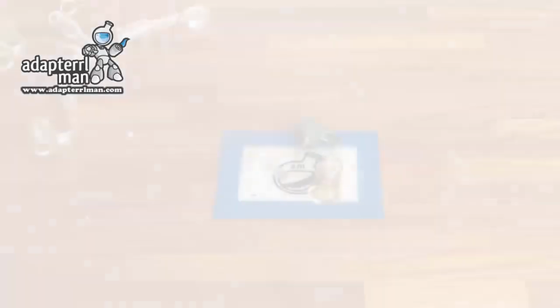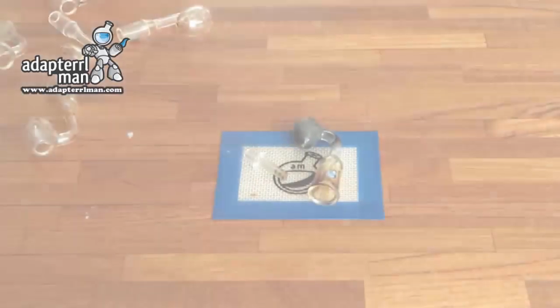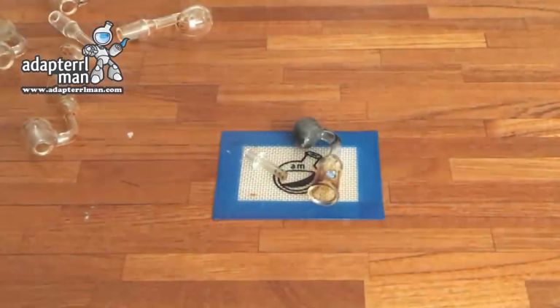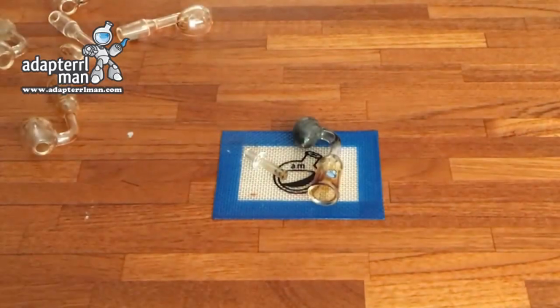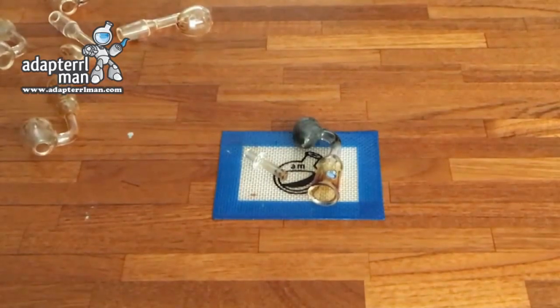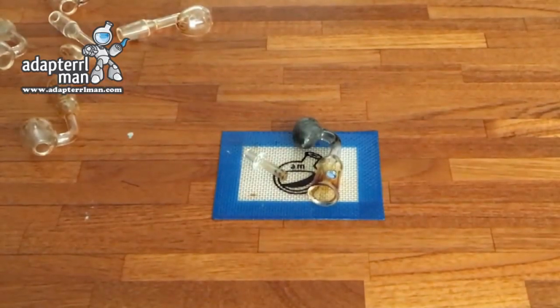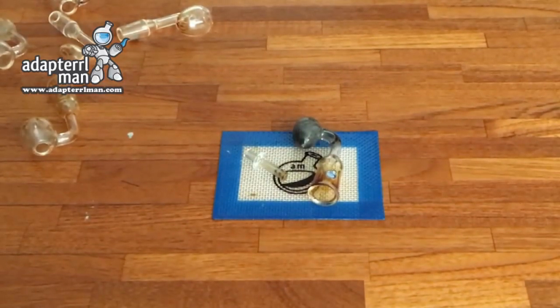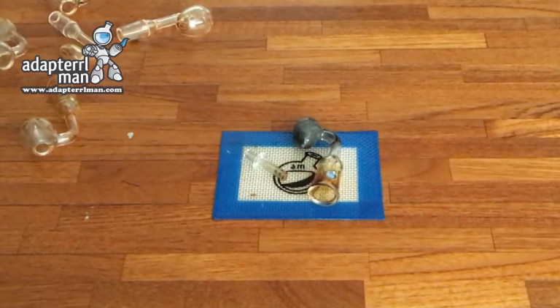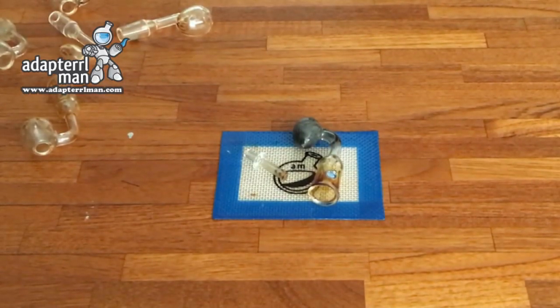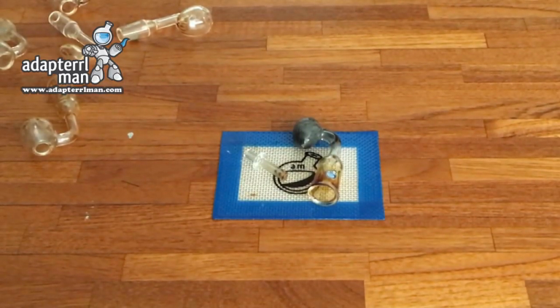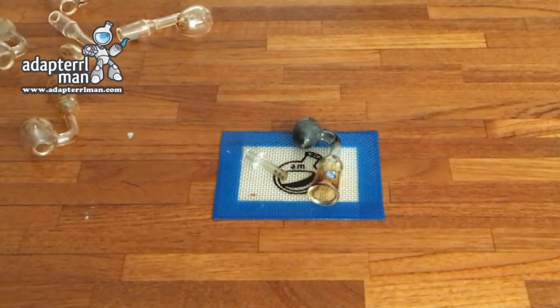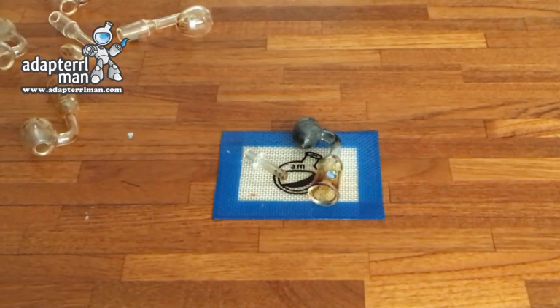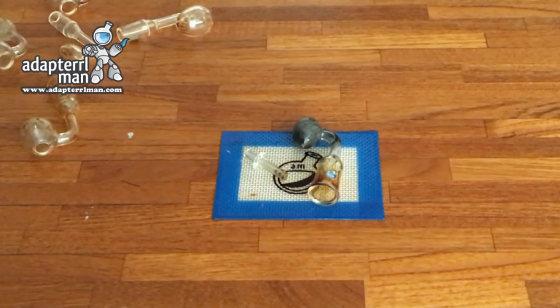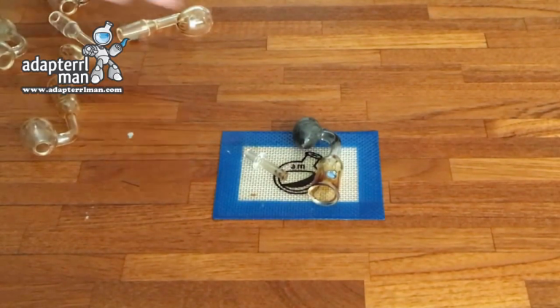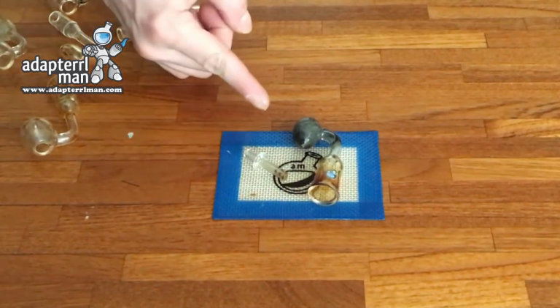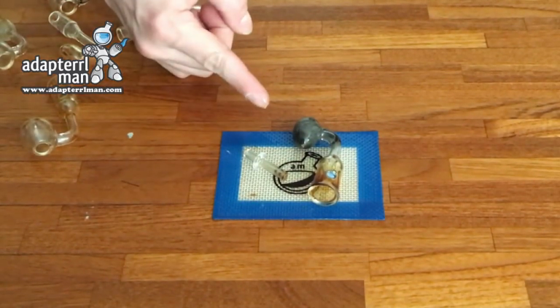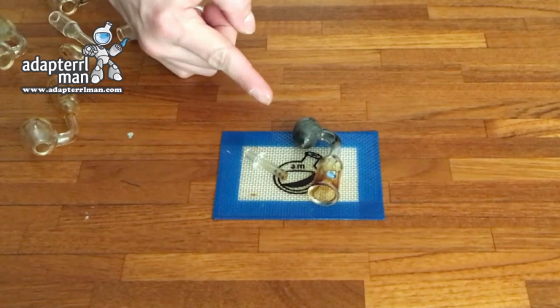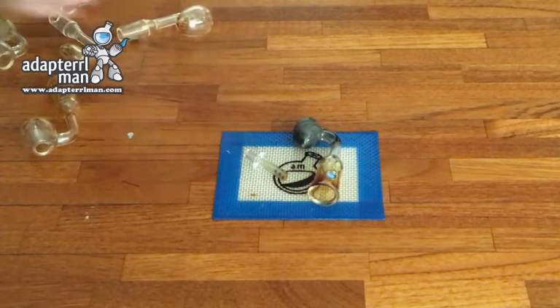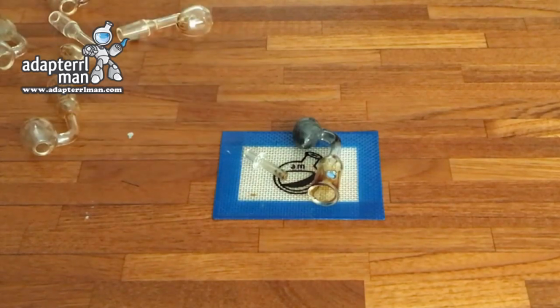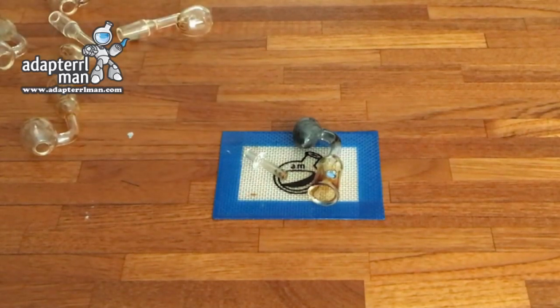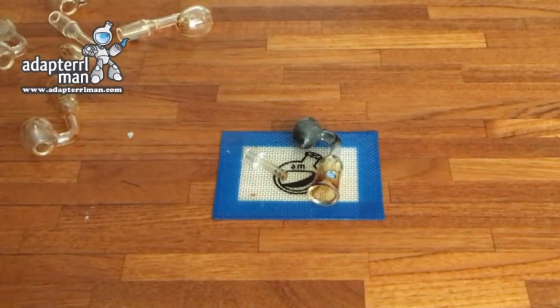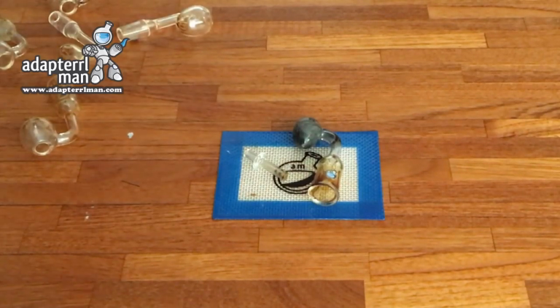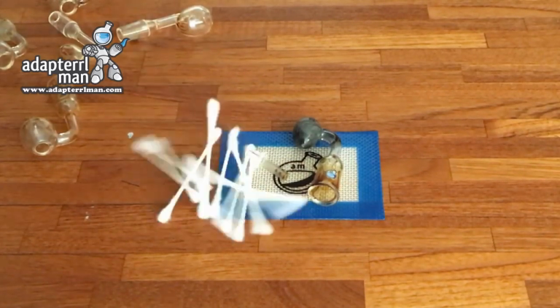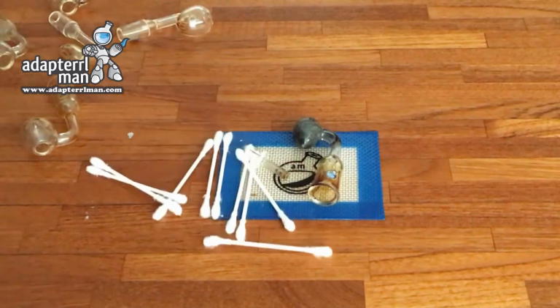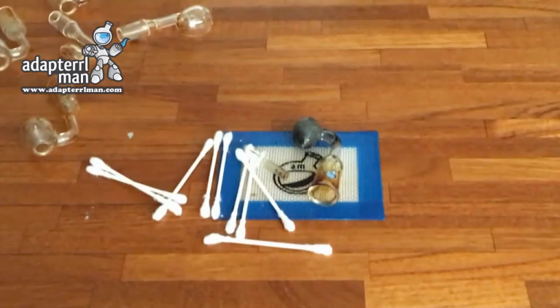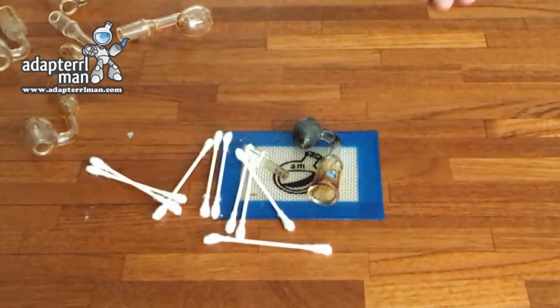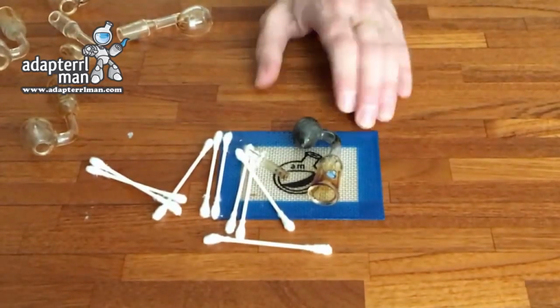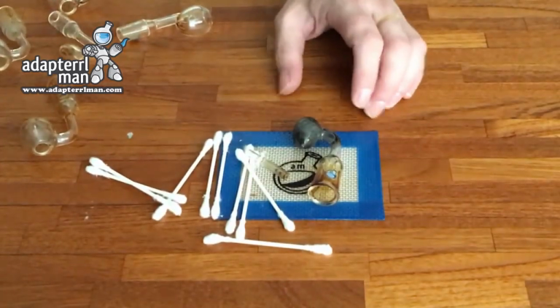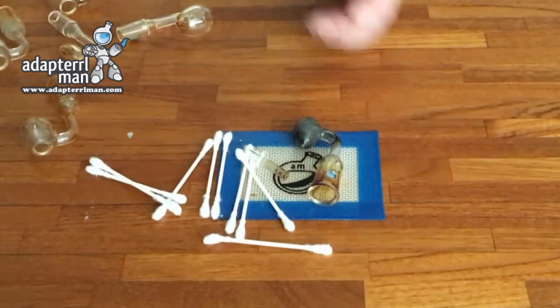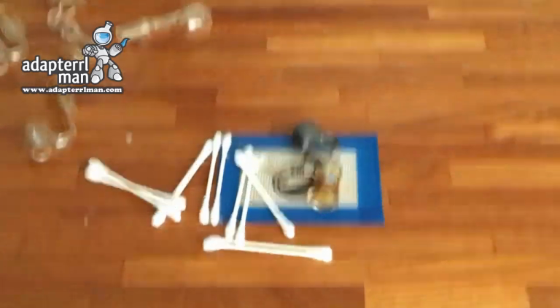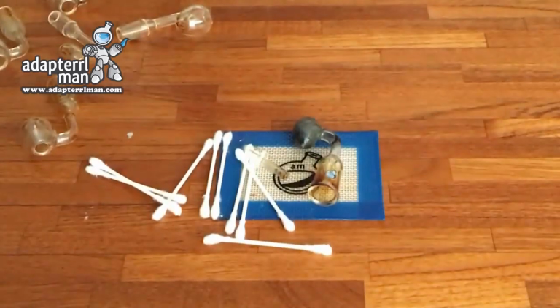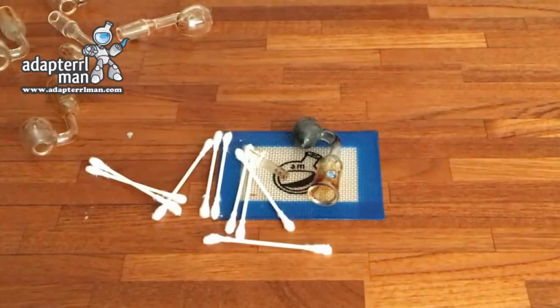Hey, Dave here from AdaptRoman, and today we're going to go over how to prevent your quartz from looking like this. It's something that we happen to call Q-Tip Tech. So let's get started.